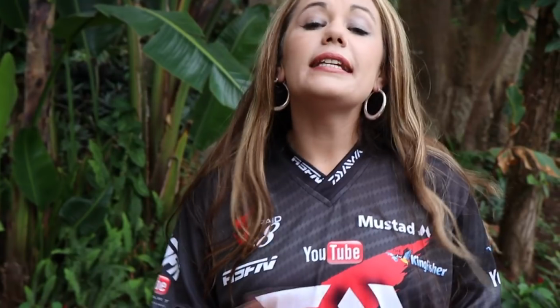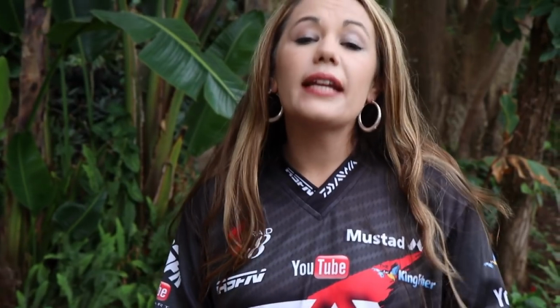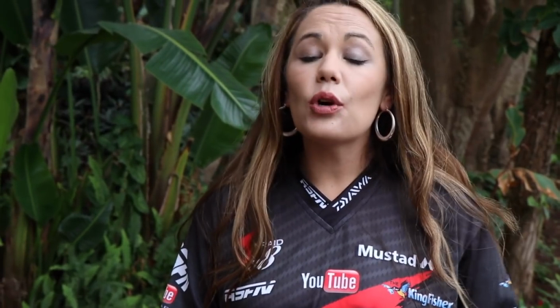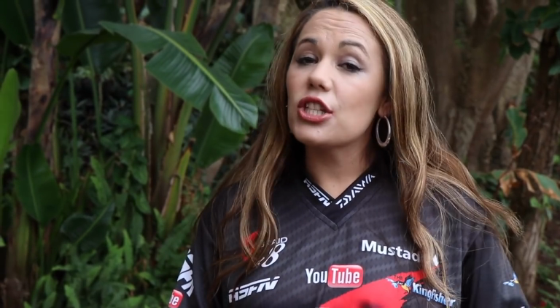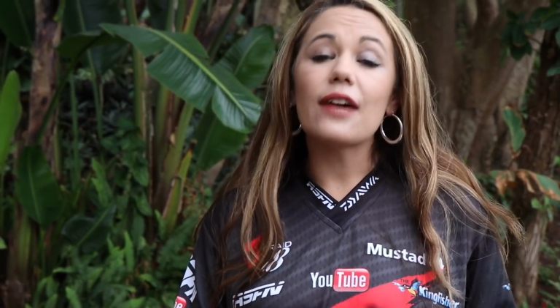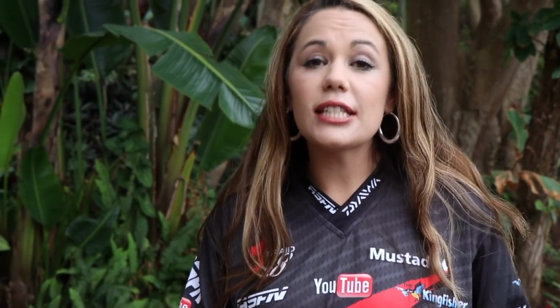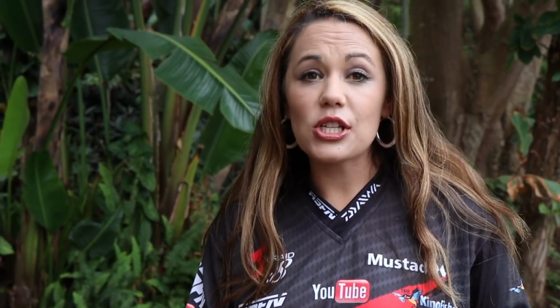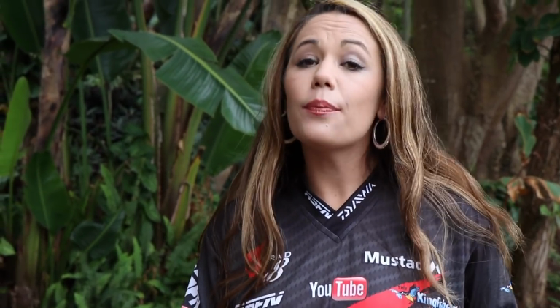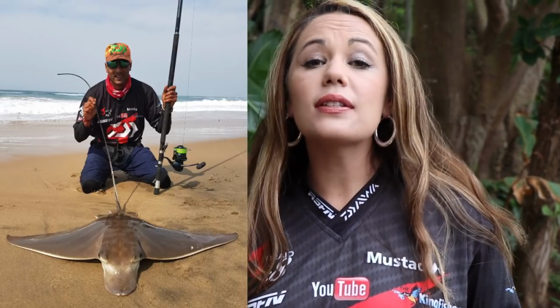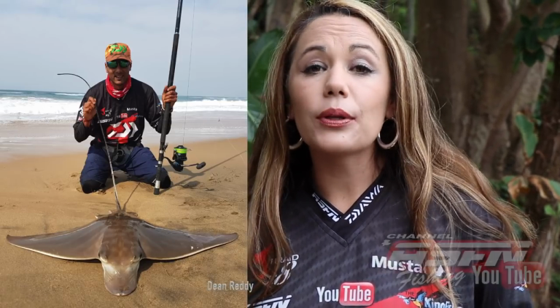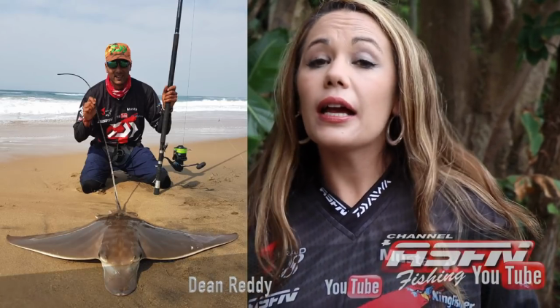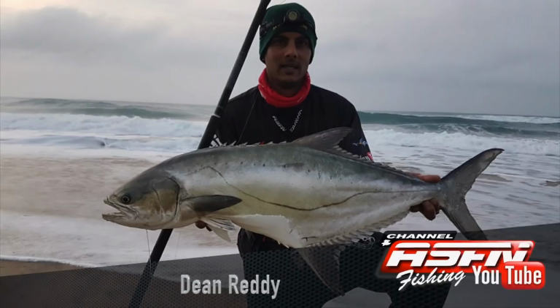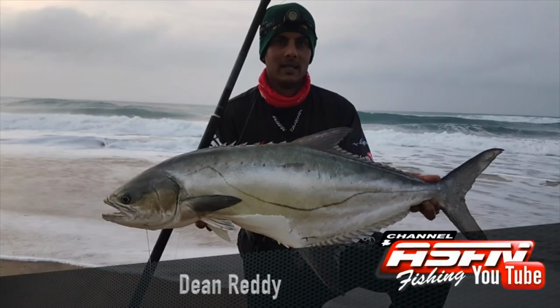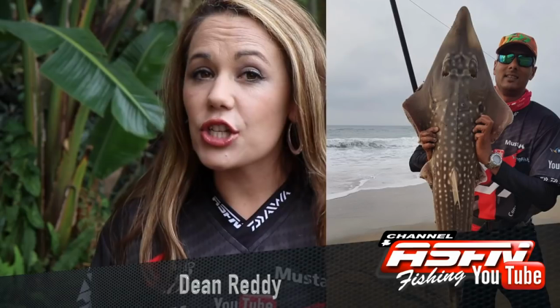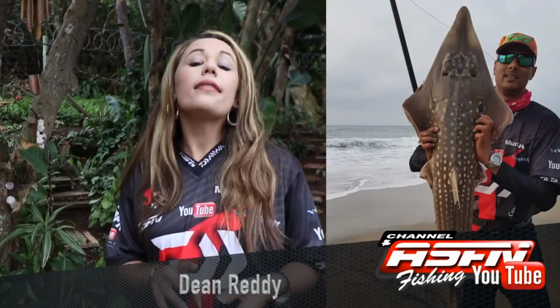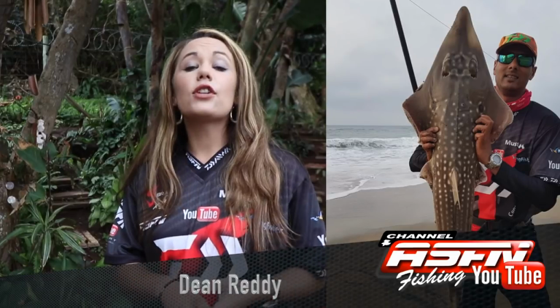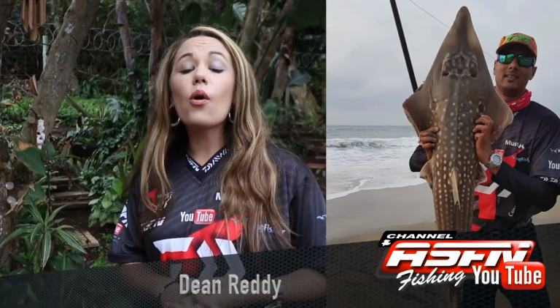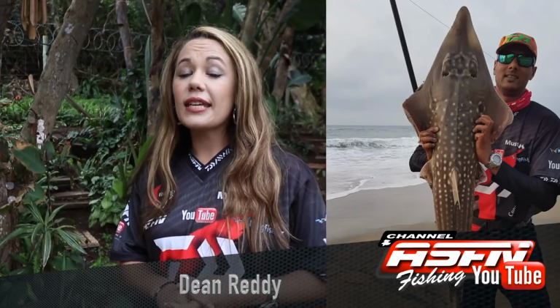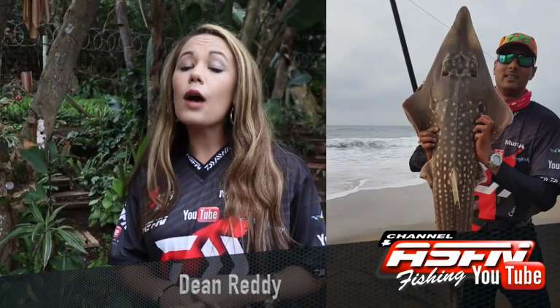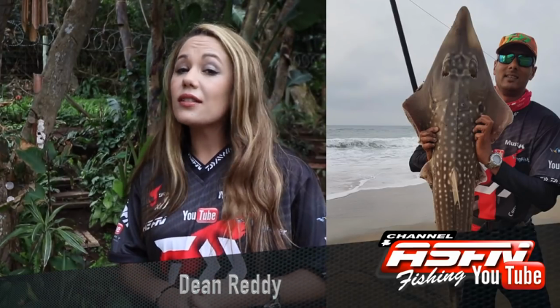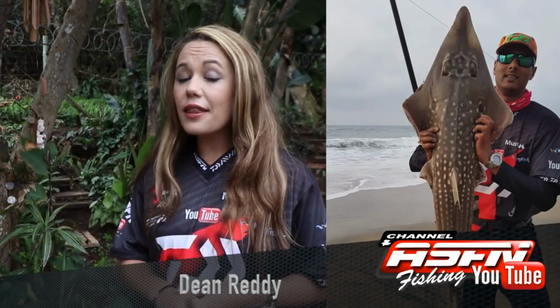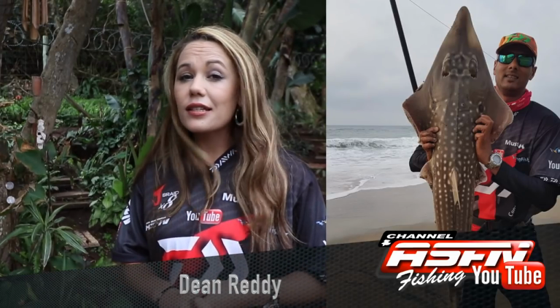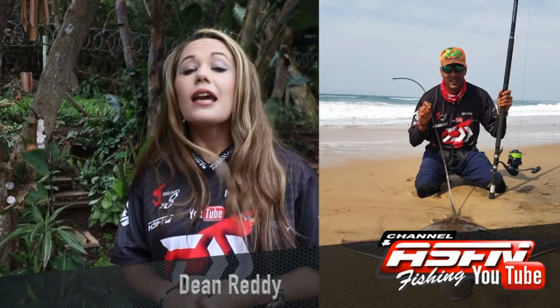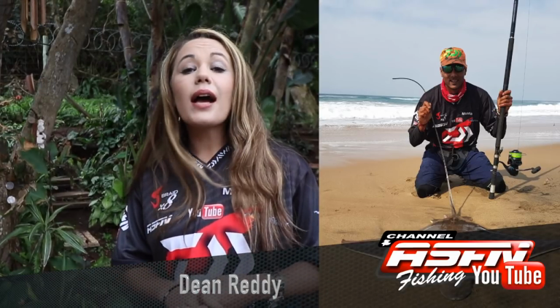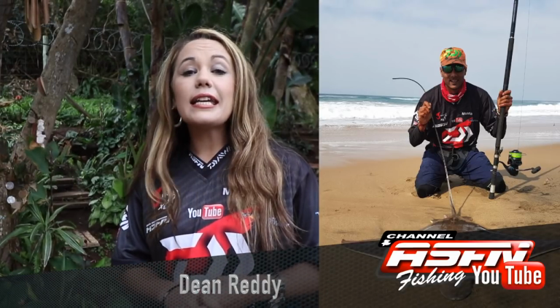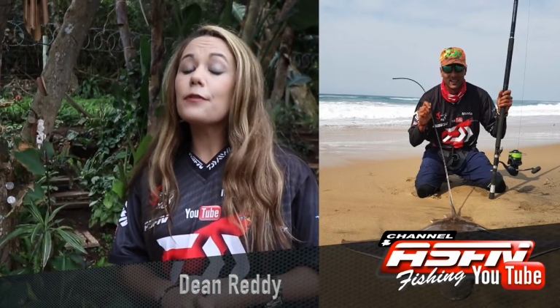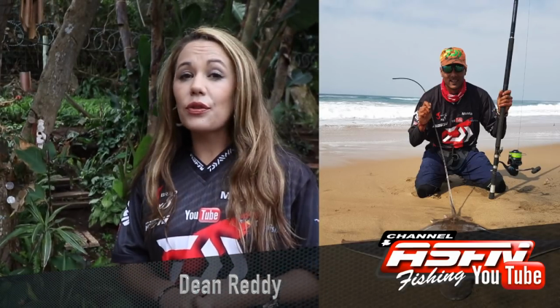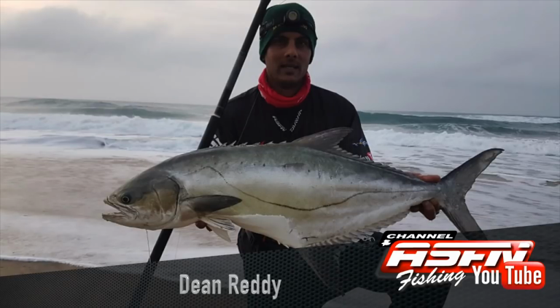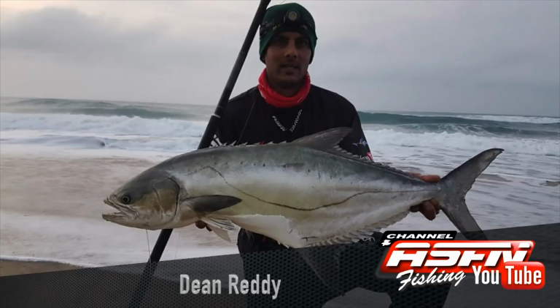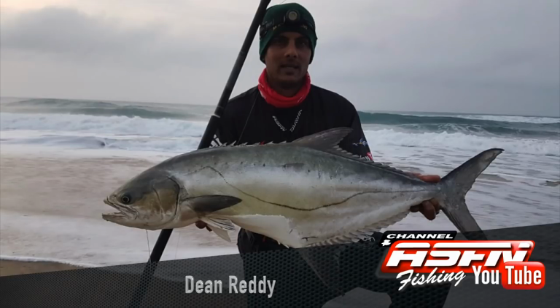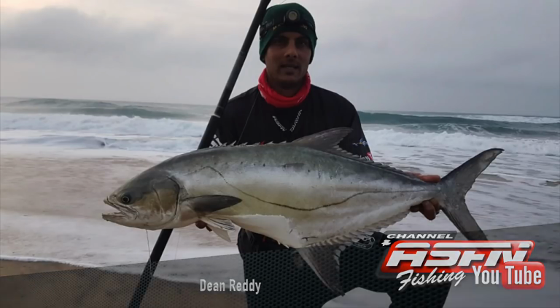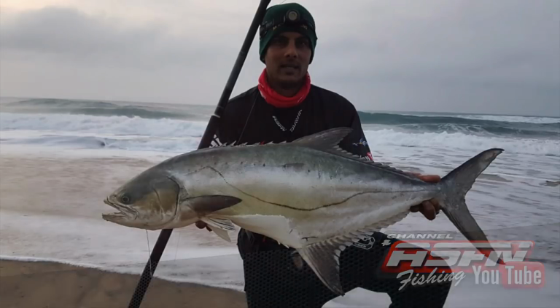Then Dean Reddy up north managed to get a diversity of species — a beautiful duck bull, a Garrick and a sand shark. These fish were caught using his Dawas Saltis 8000, his Grandi Elite 15ft and 40lb Jay Braid.